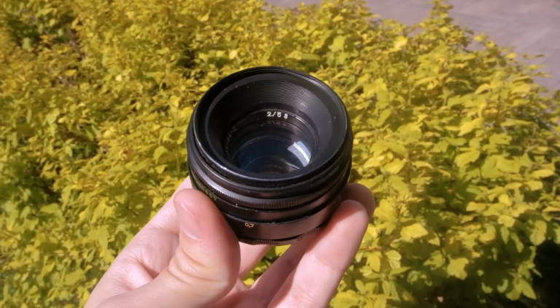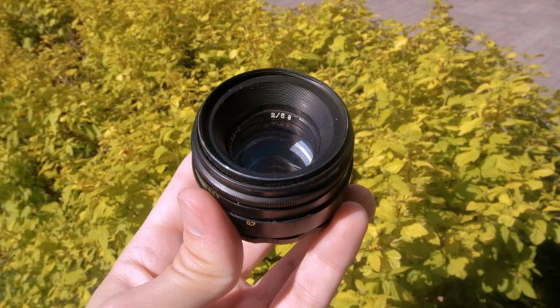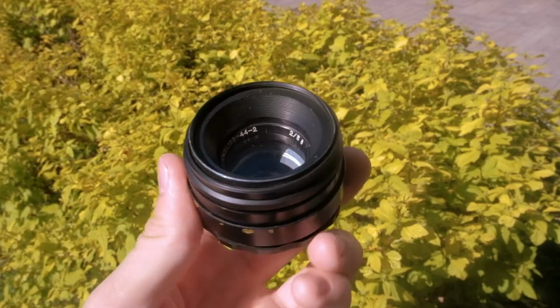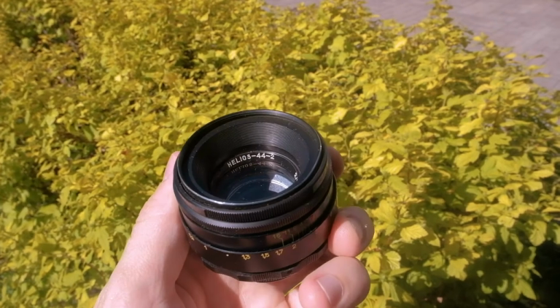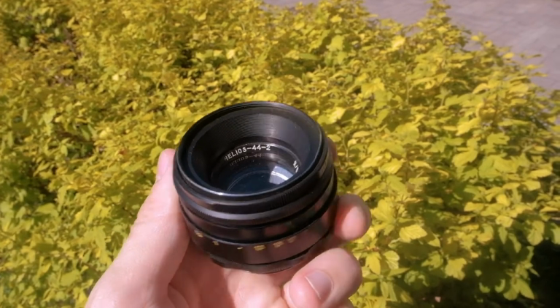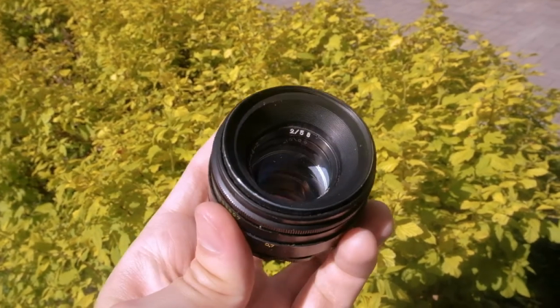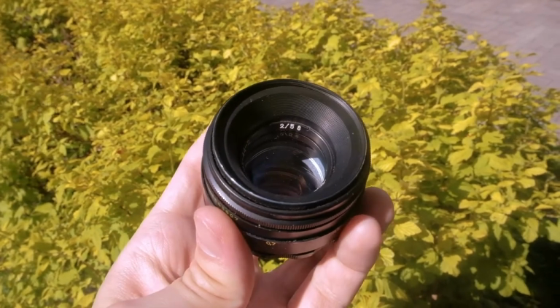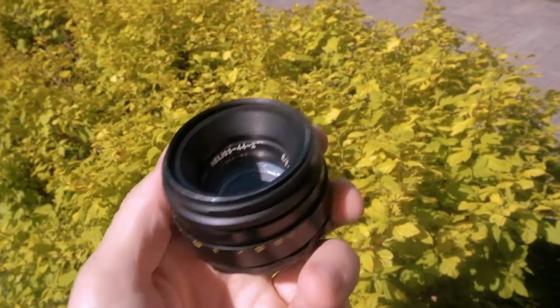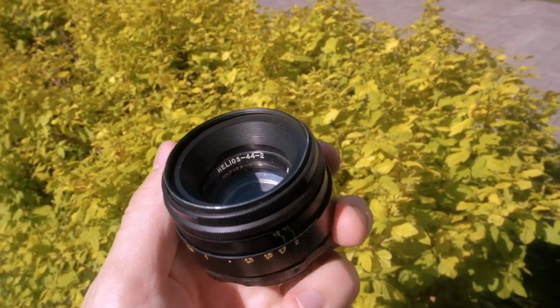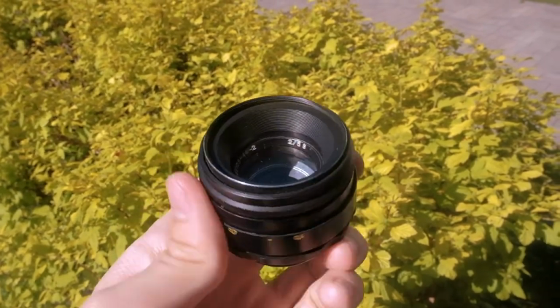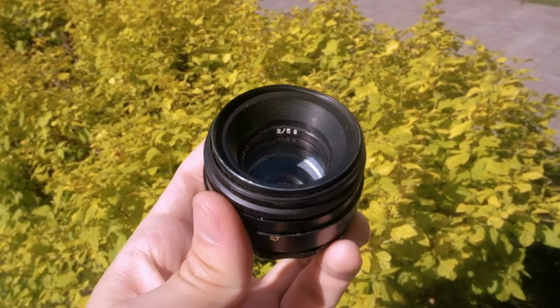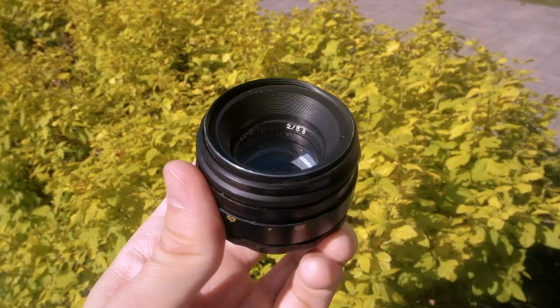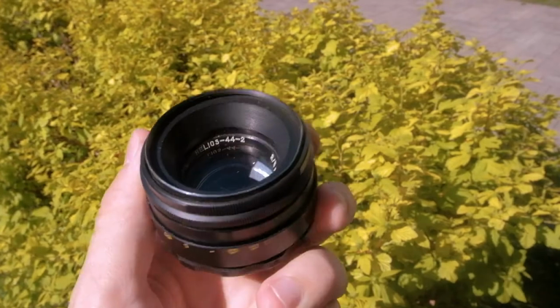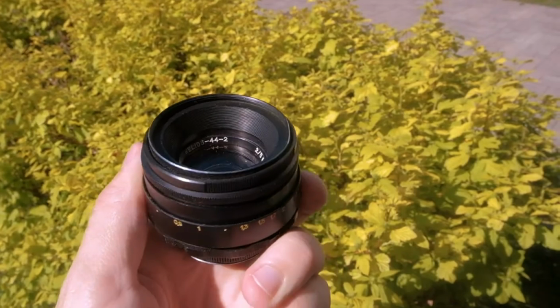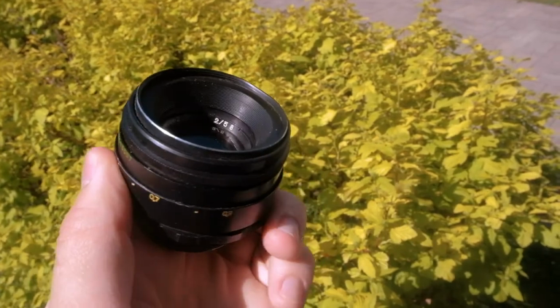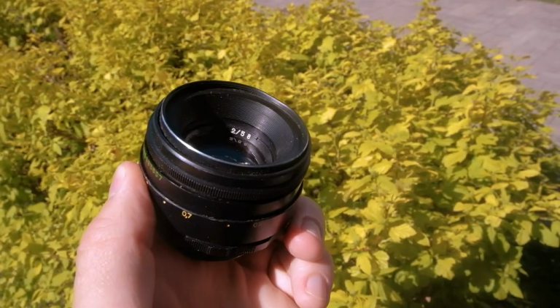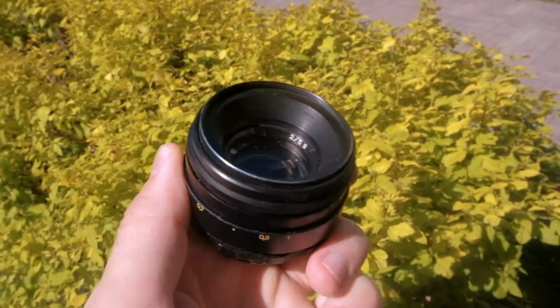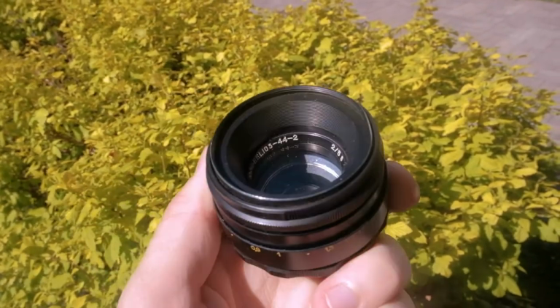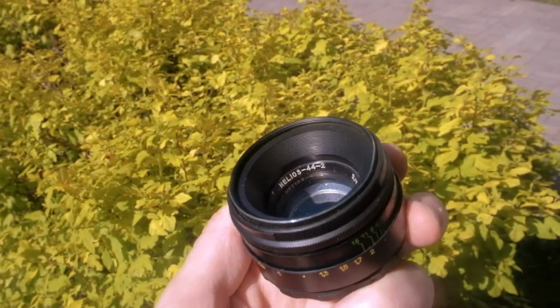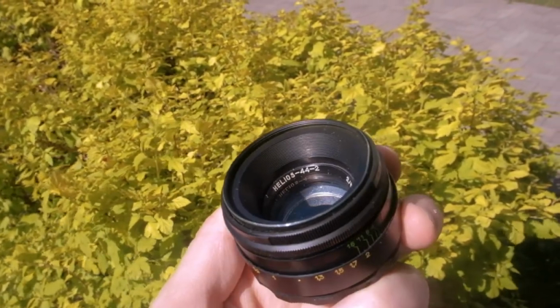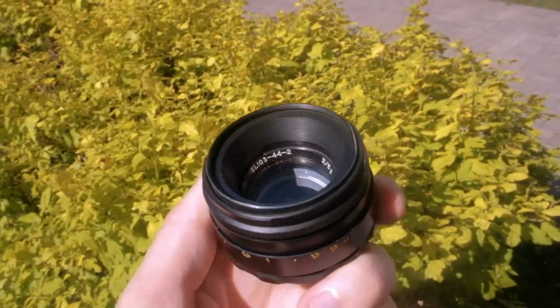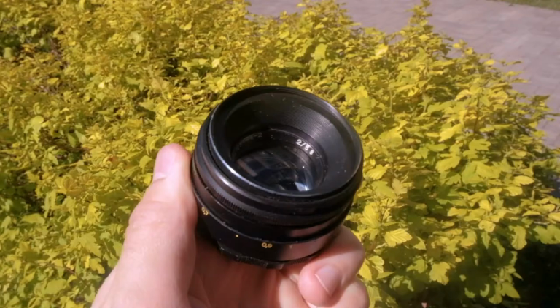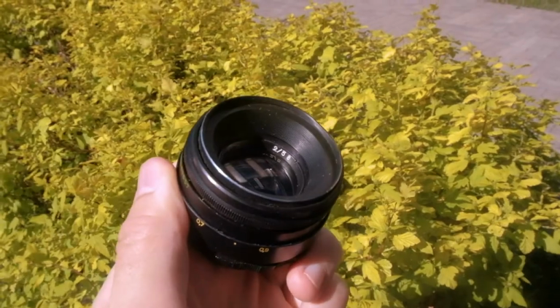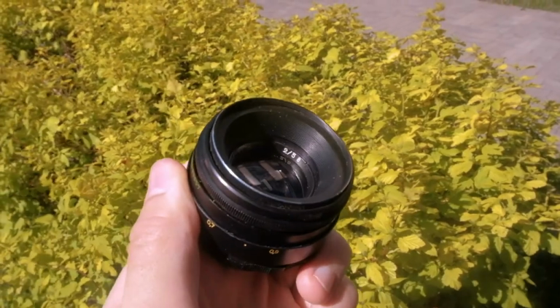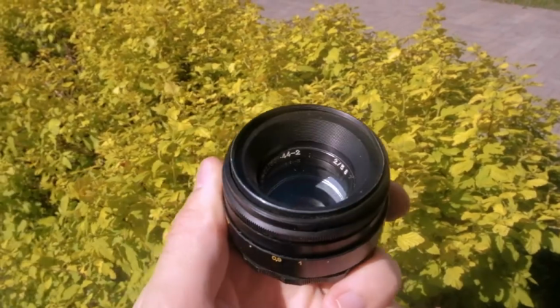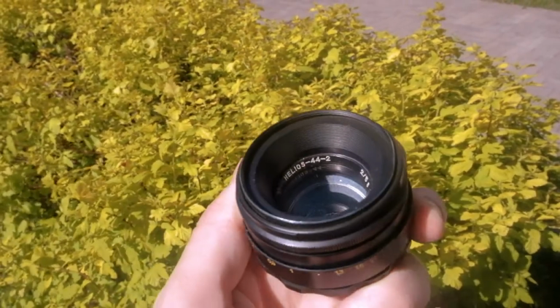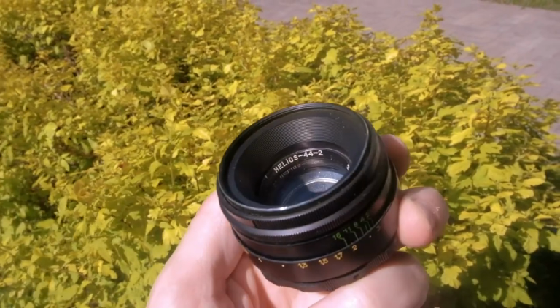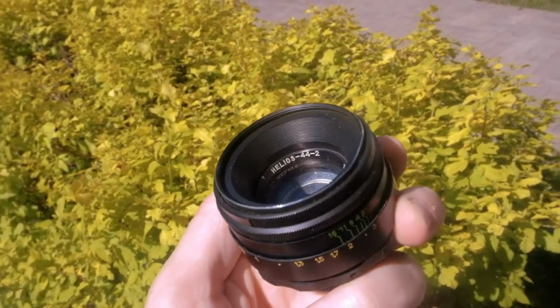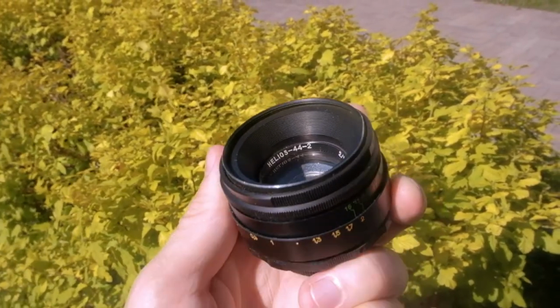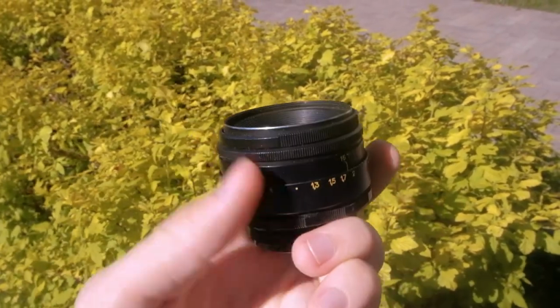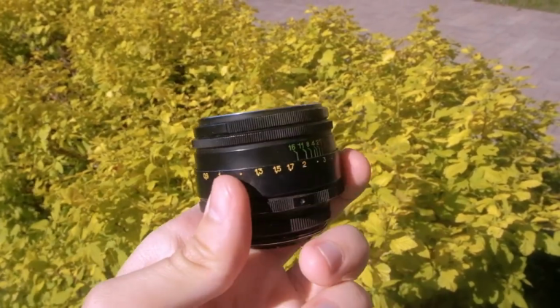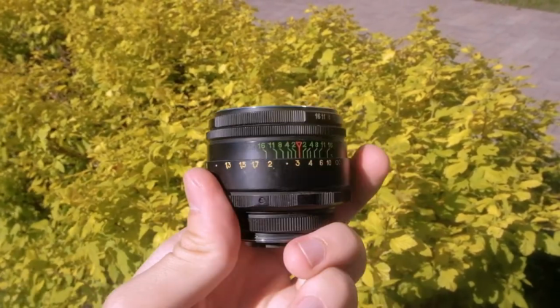The Helios 44mm f2 lens was produced as a standard lens for Zenit brand cameras. Its production stopped in the early 1990s, but the lens has found recognition among modern photographers.